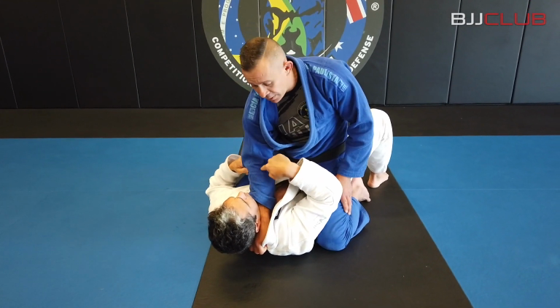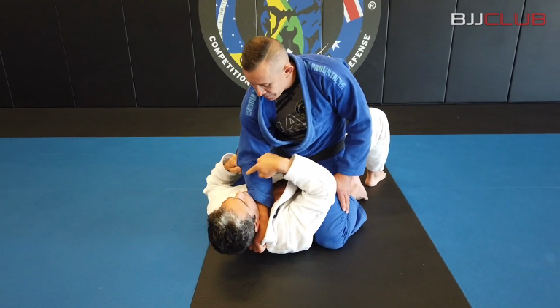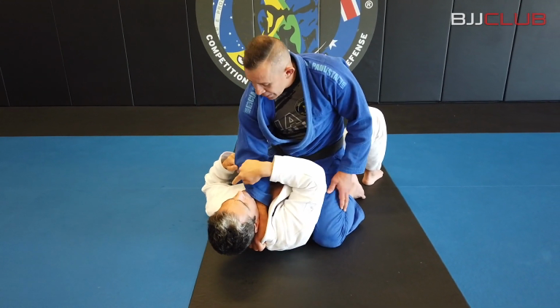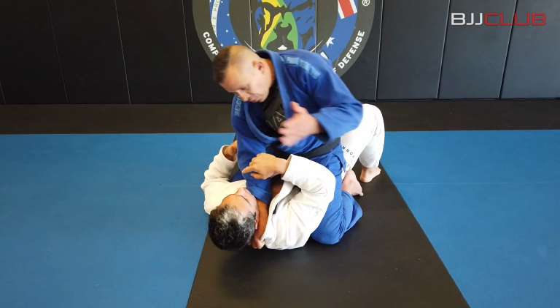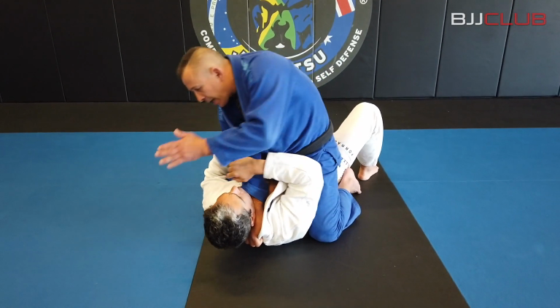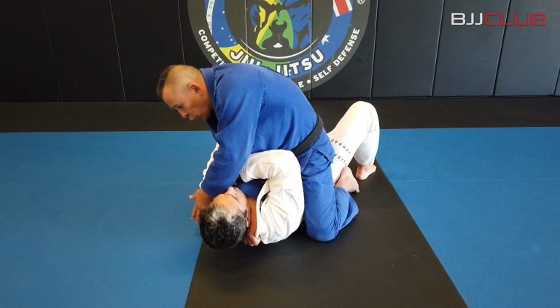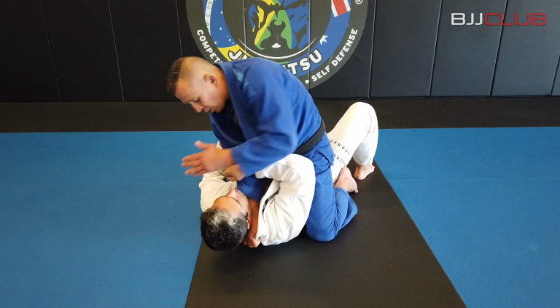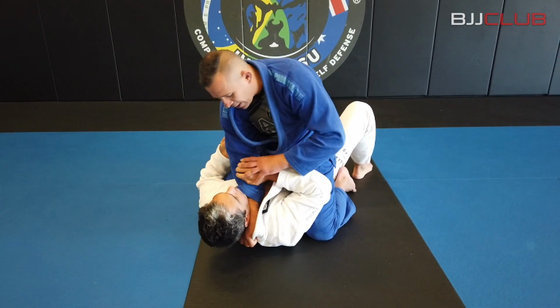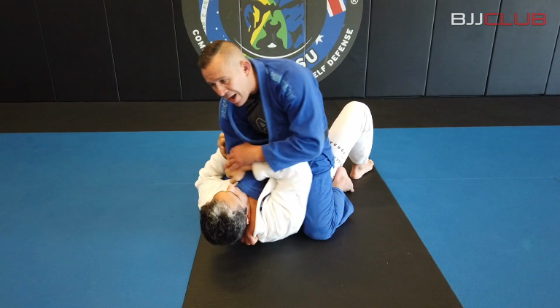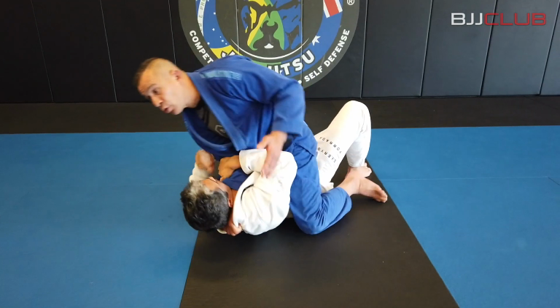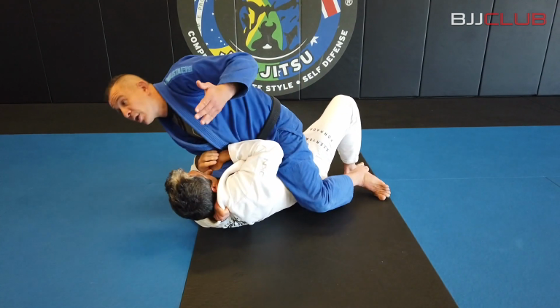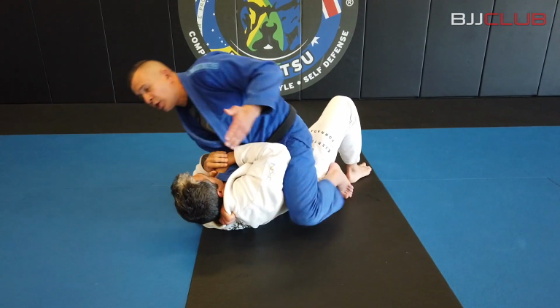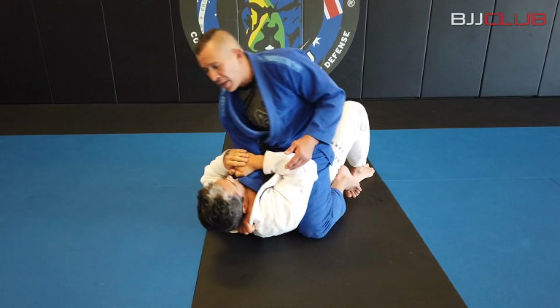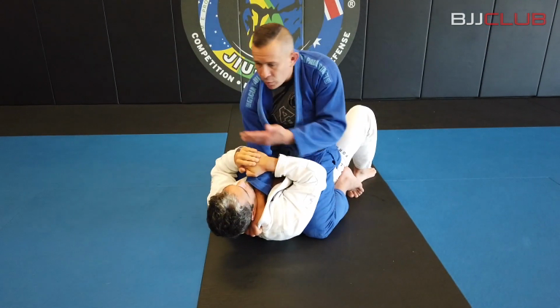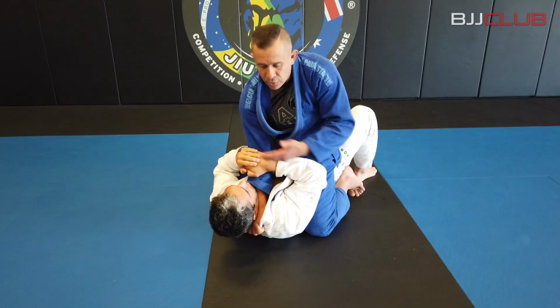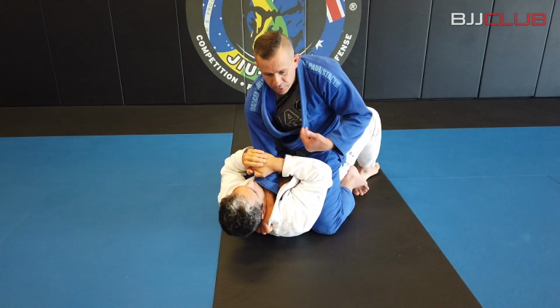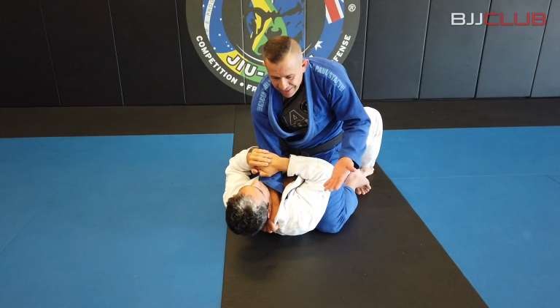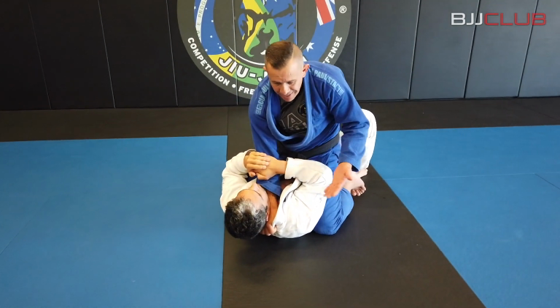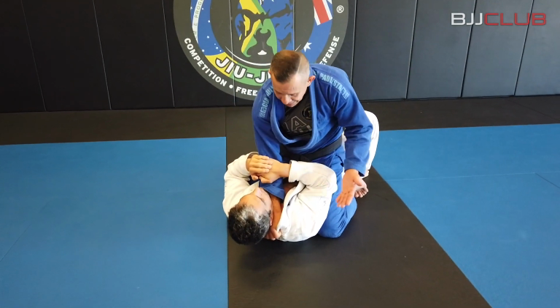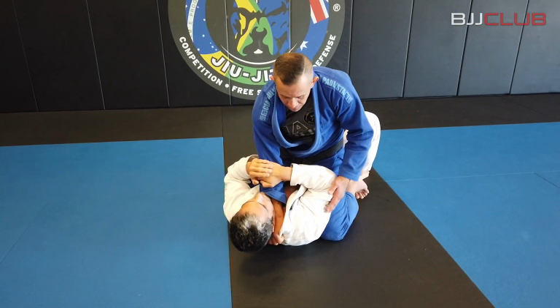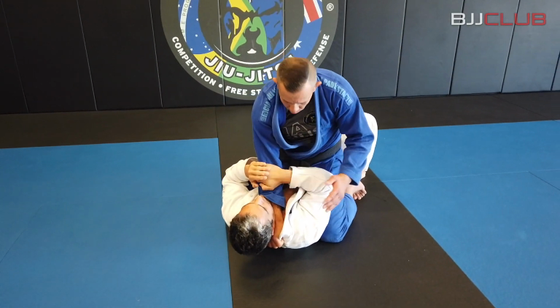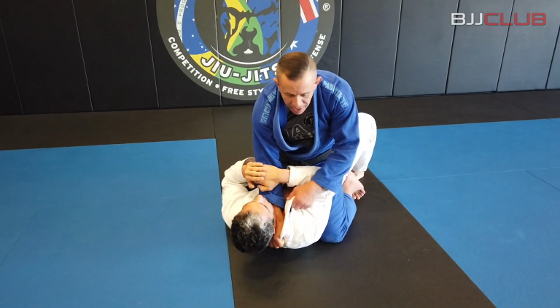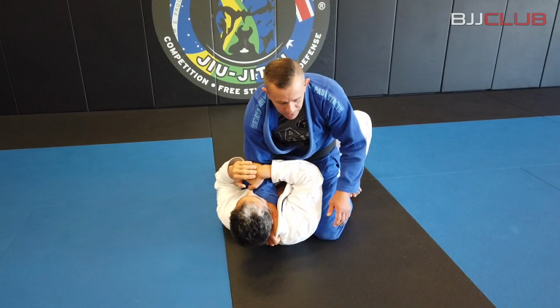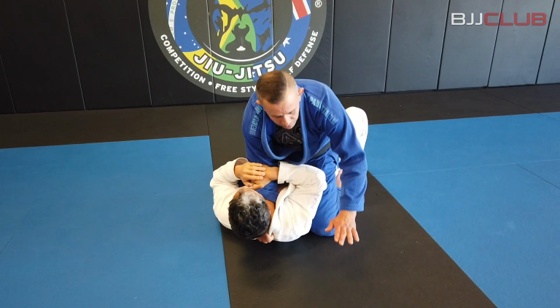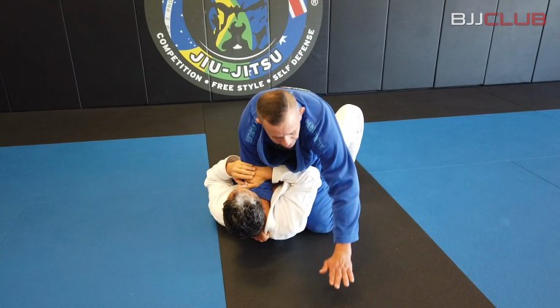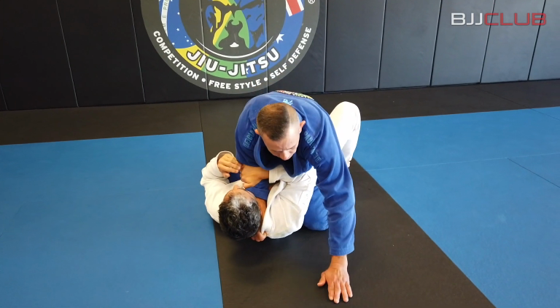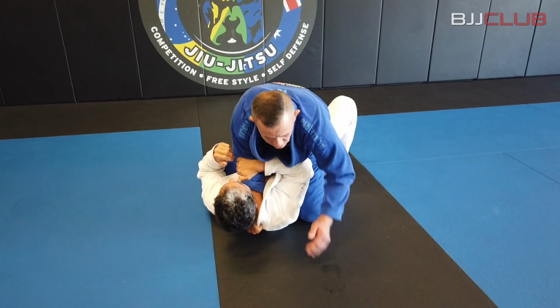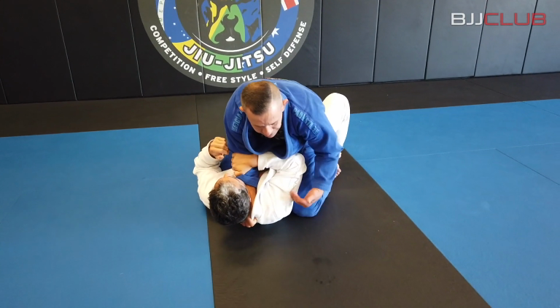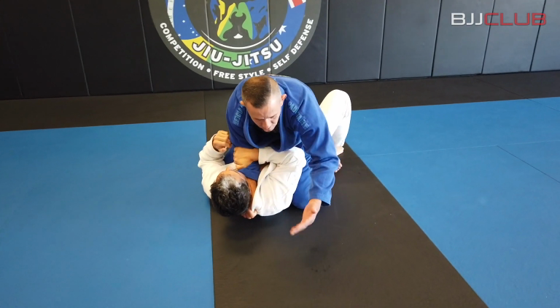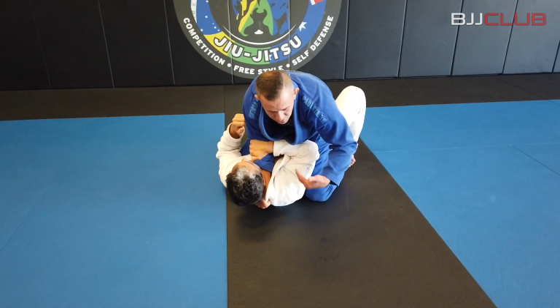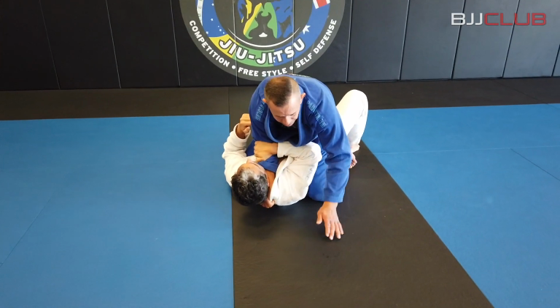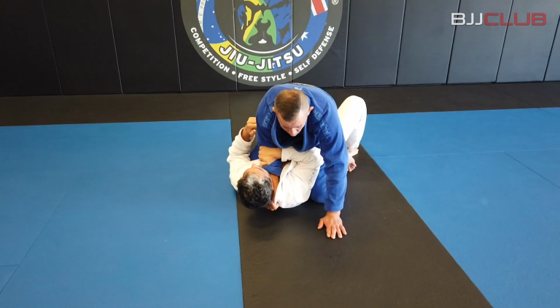Most of the guys are gonna put the hand to the side to defend the position. Because if you put your elbow down, you can get the choke, or you can get my arm to do the bridge. And actually when the guys do the bridge, they give the arm easier. I'm gonna put my hand on the ground just to slide, to help slide forward.